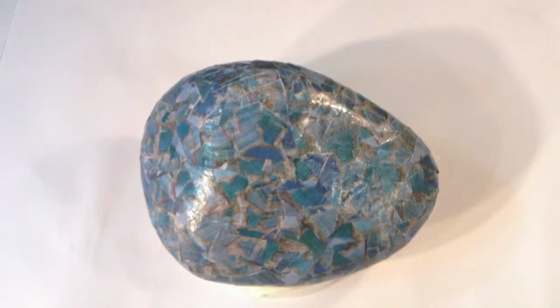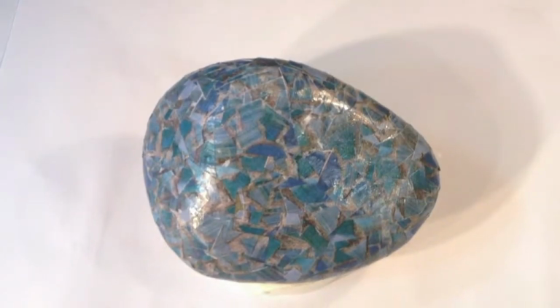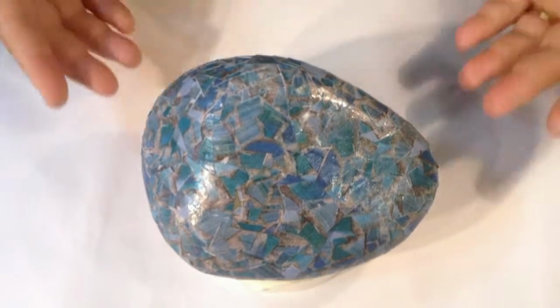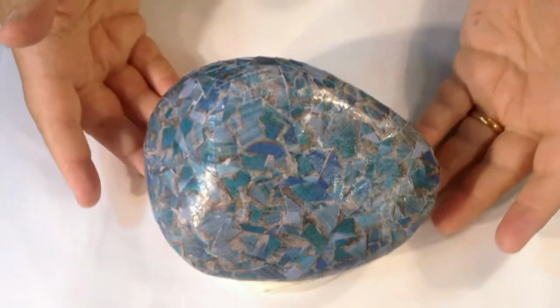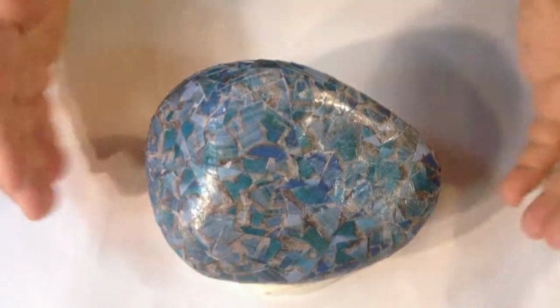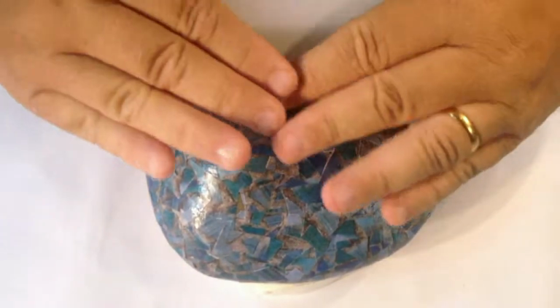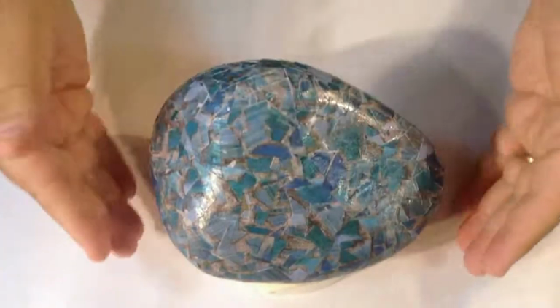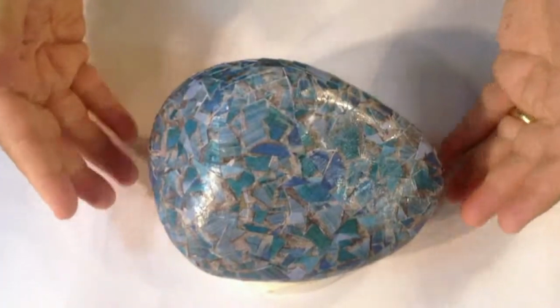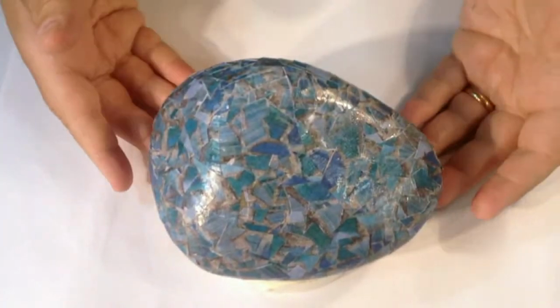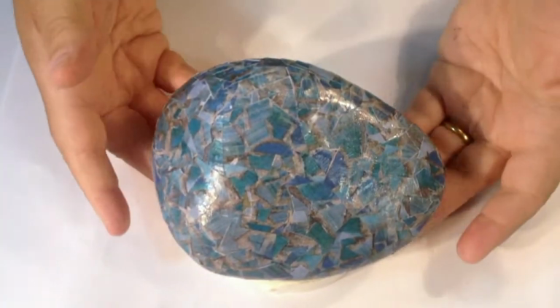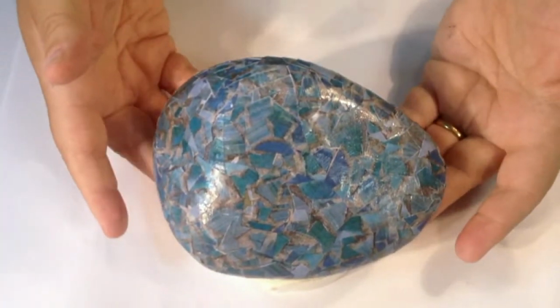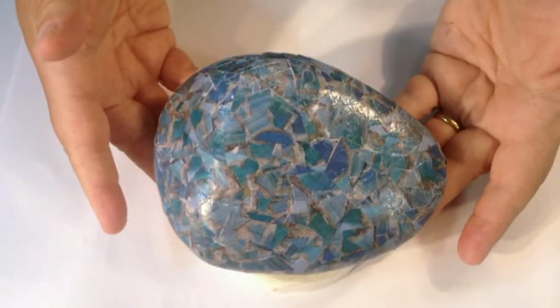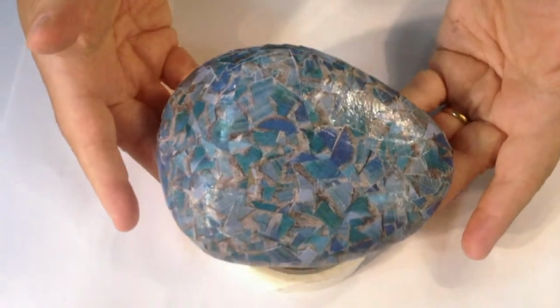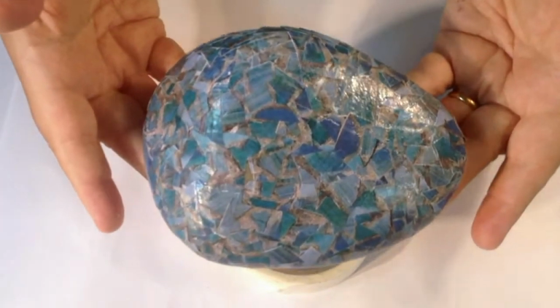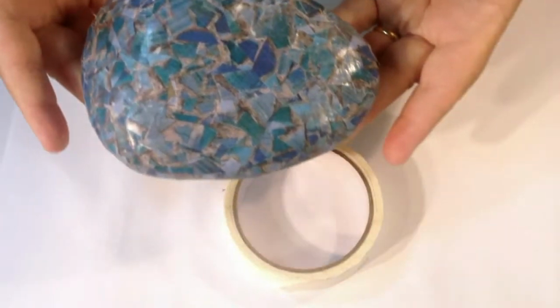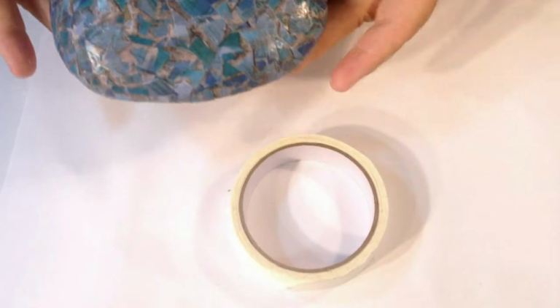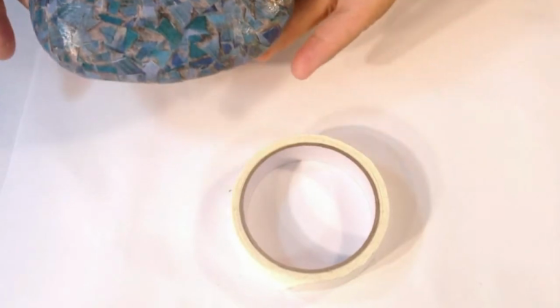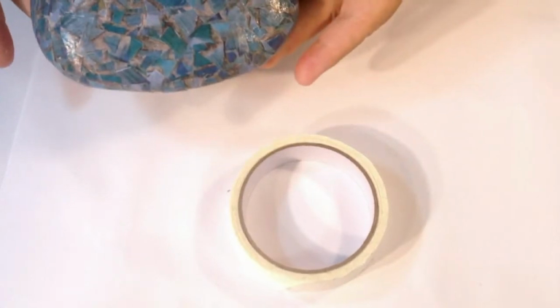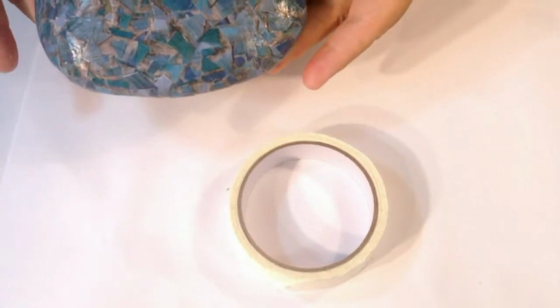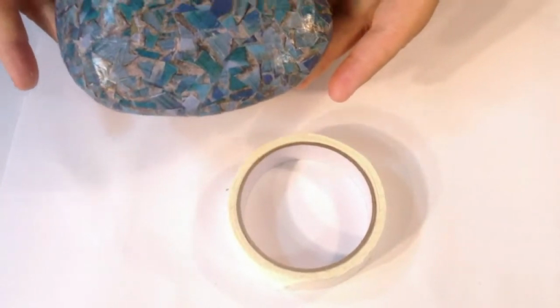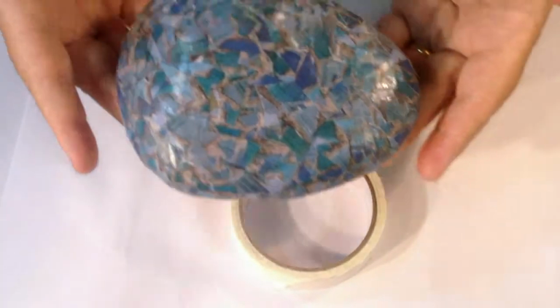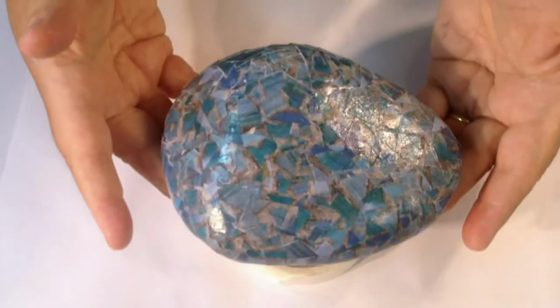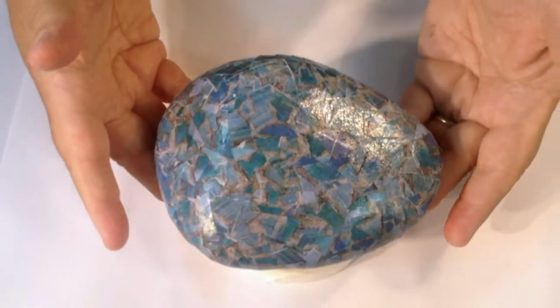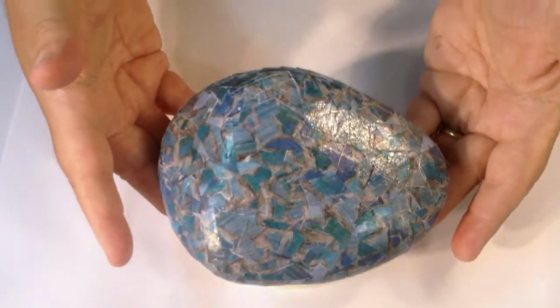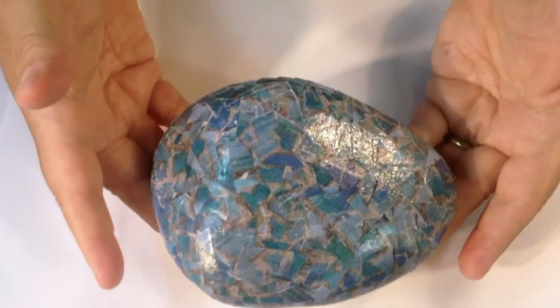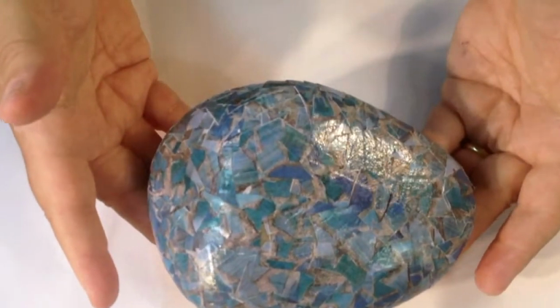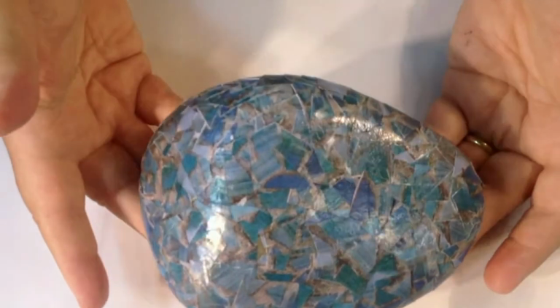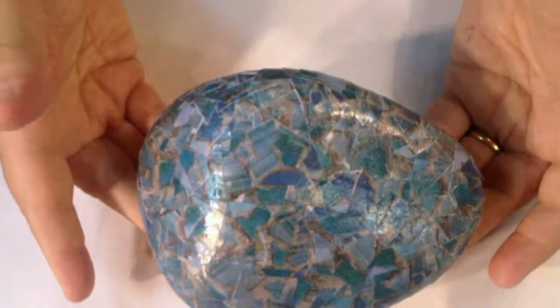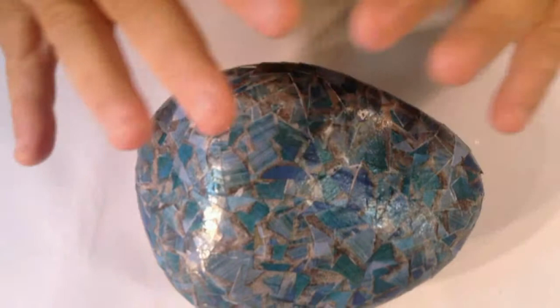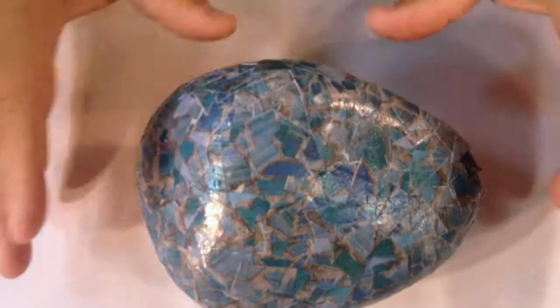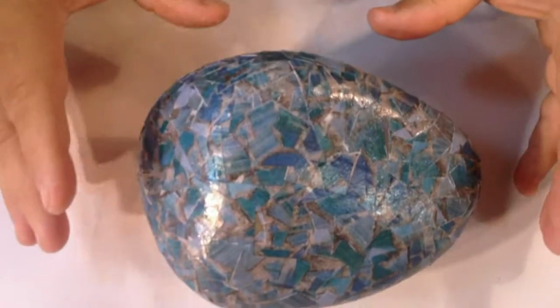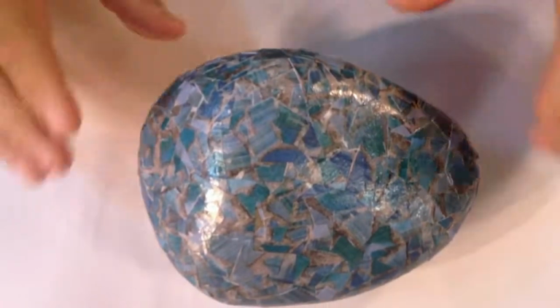As you can see, I've finished the top part of the stone. I've actually rested it onto a reel of masking tape — it just helps hold it steady. I'm going to let that dry now.